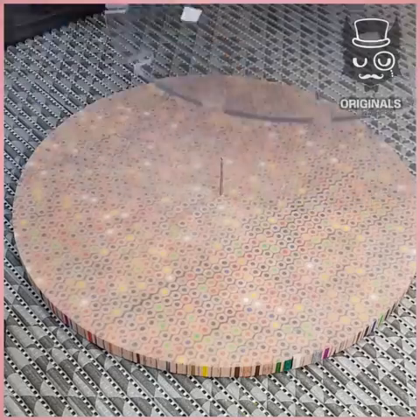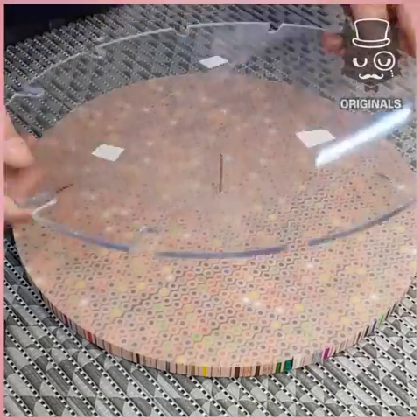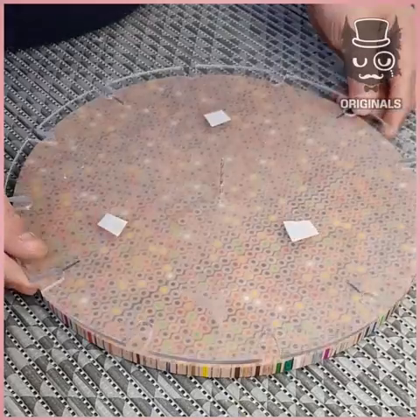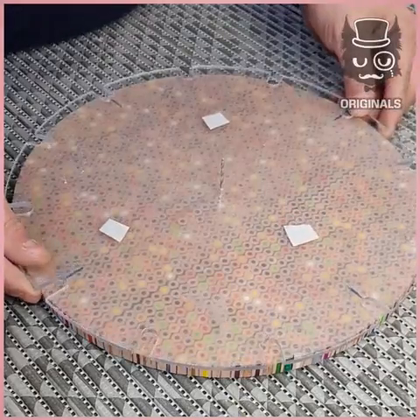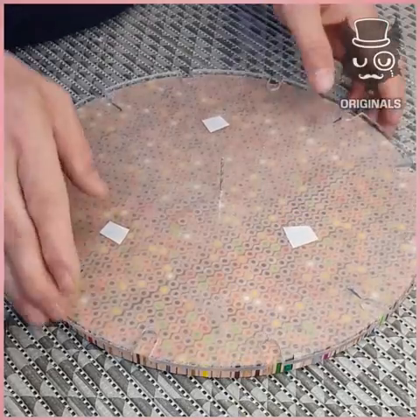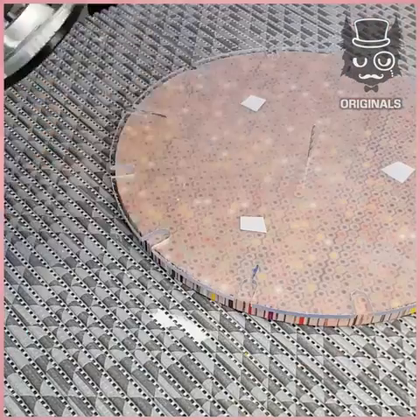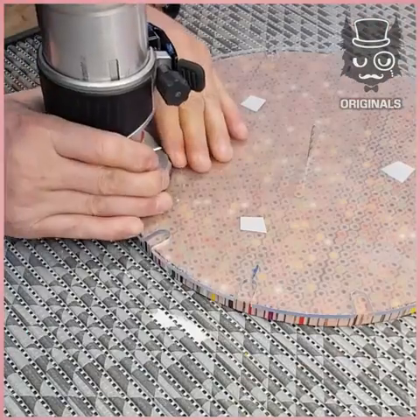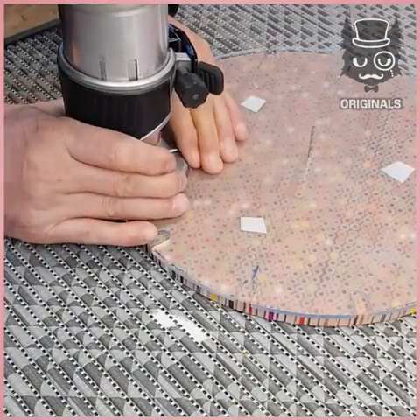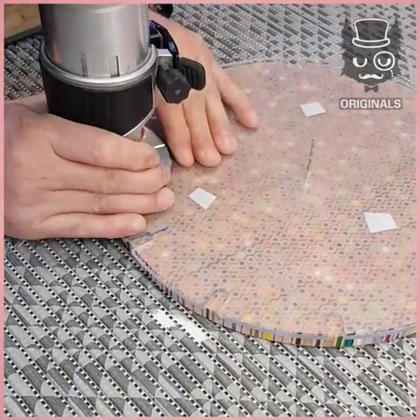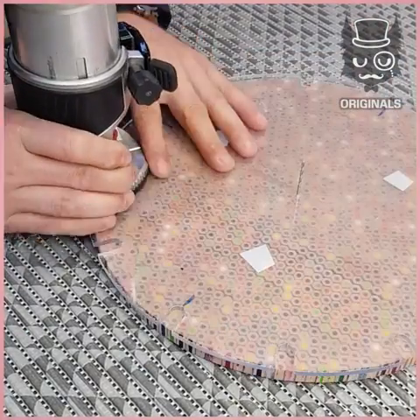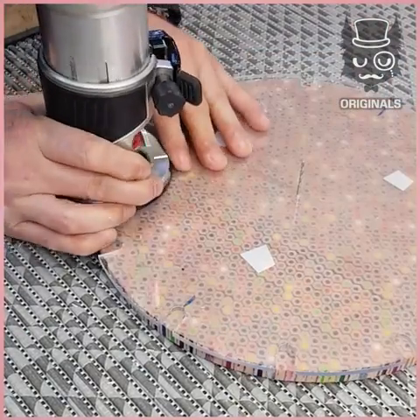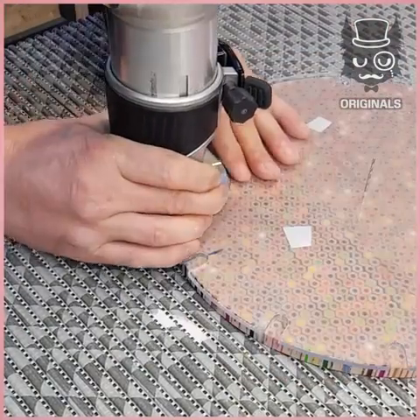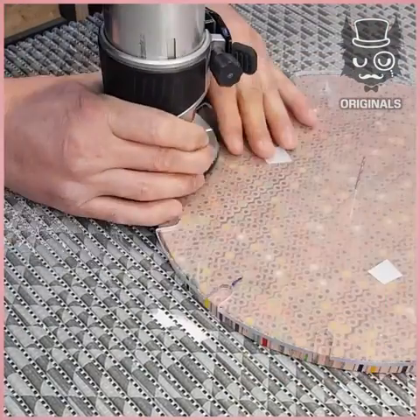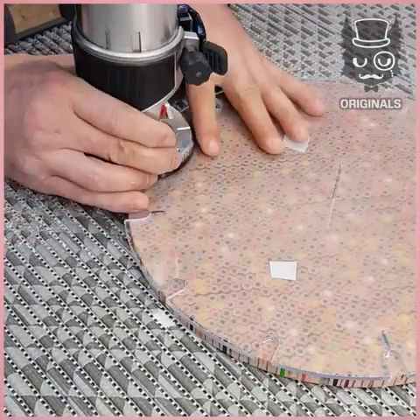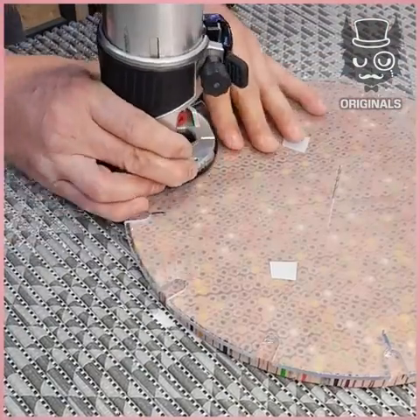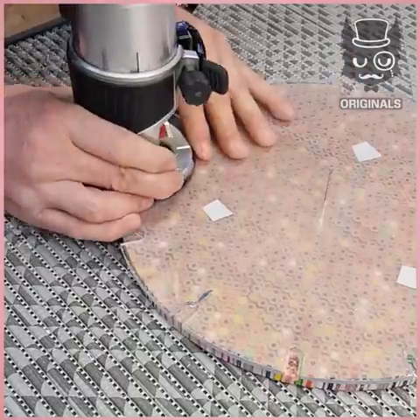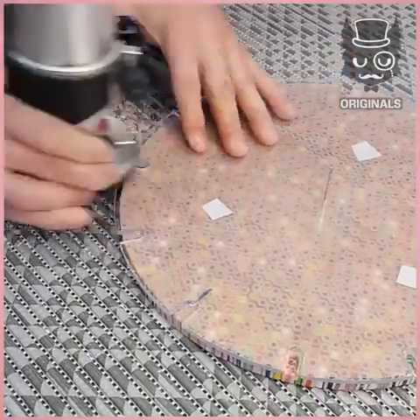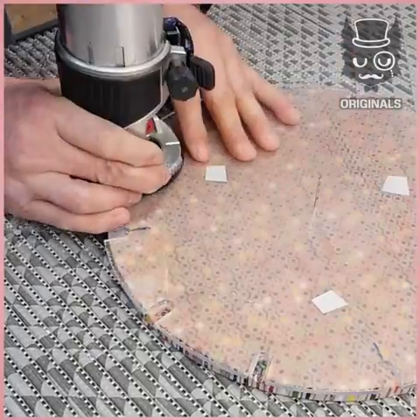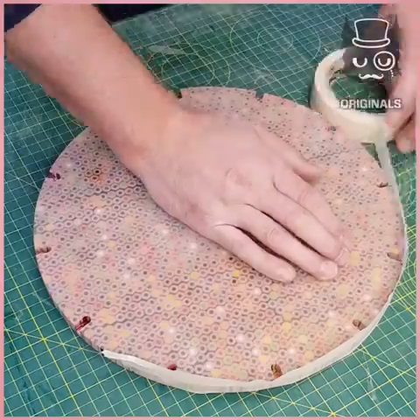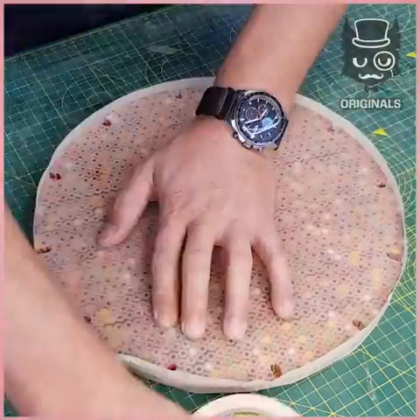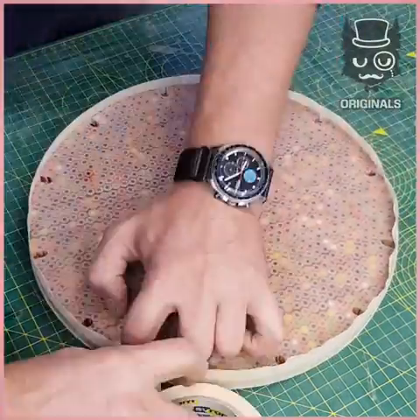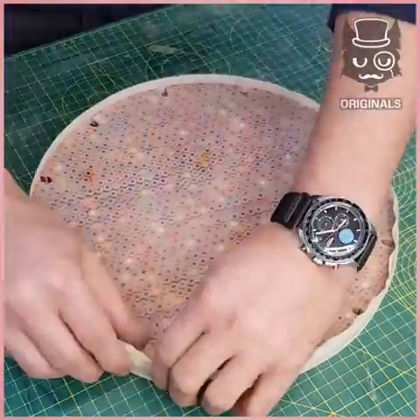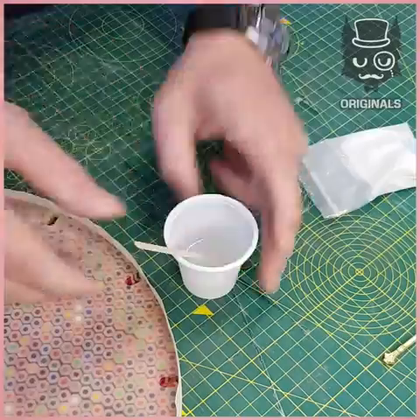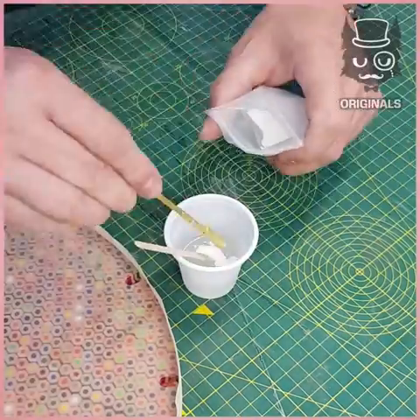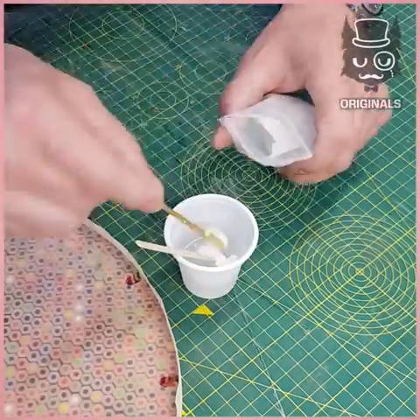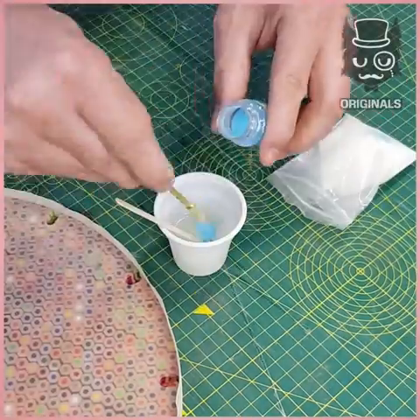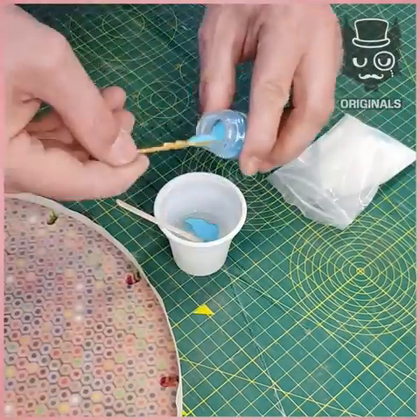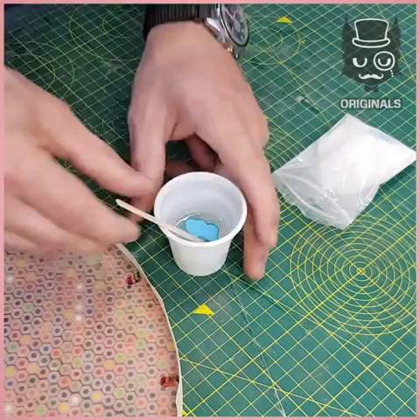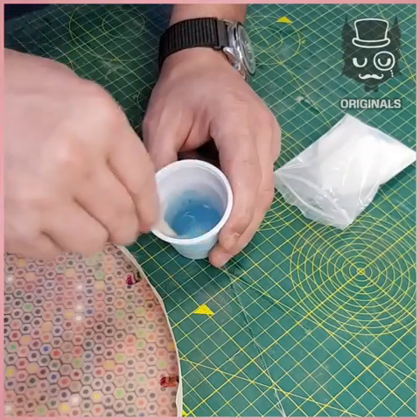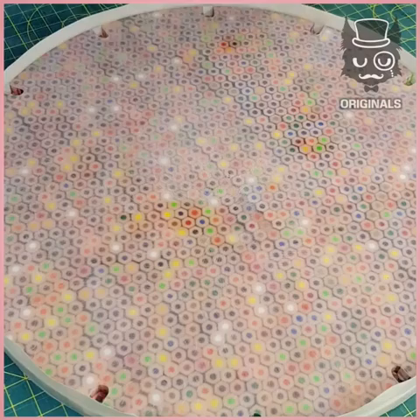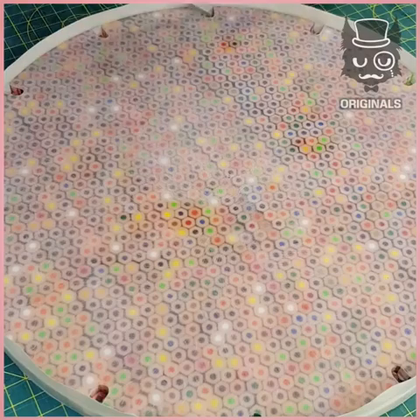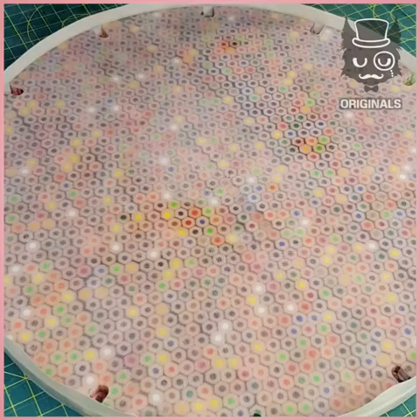Next, we're using this plastic shaper to know exactly where to make holes on the sides. We're going to make them in different colors — we're doing them with blue resin.